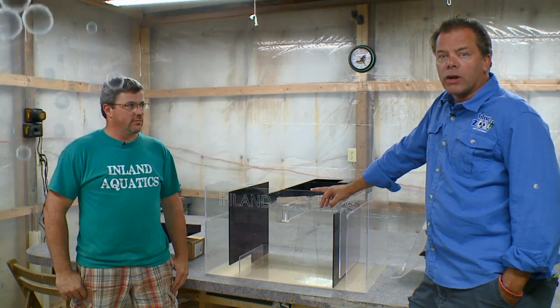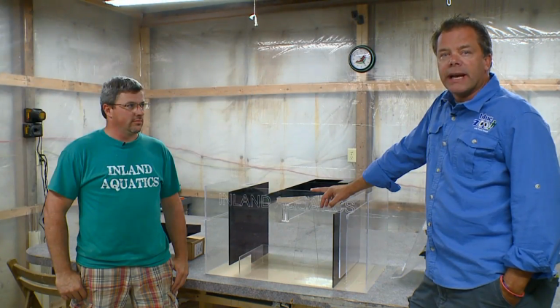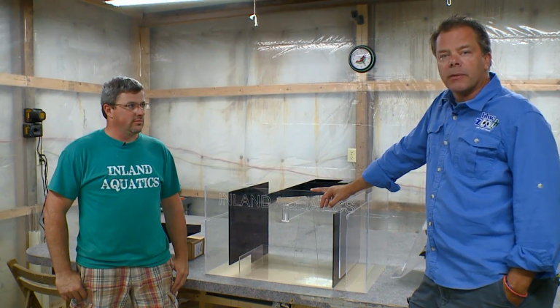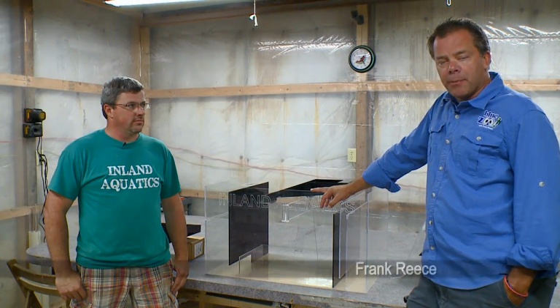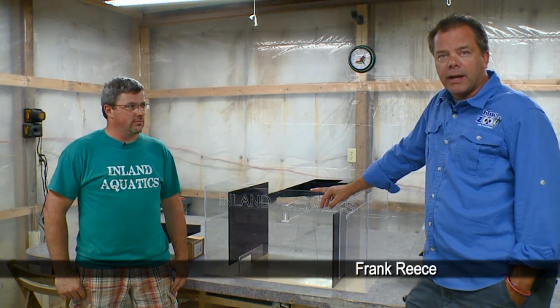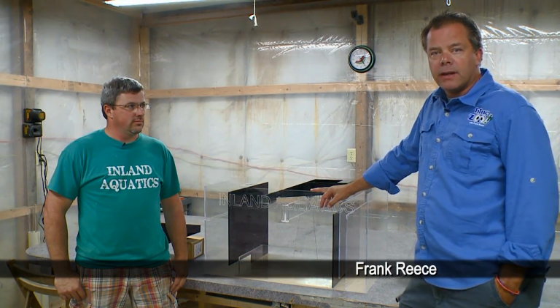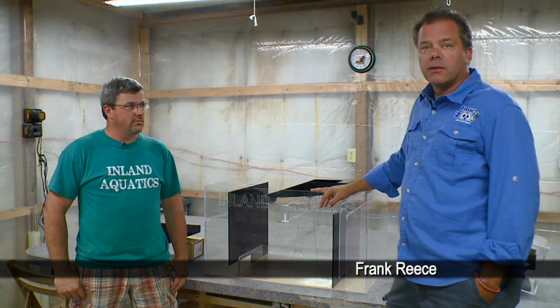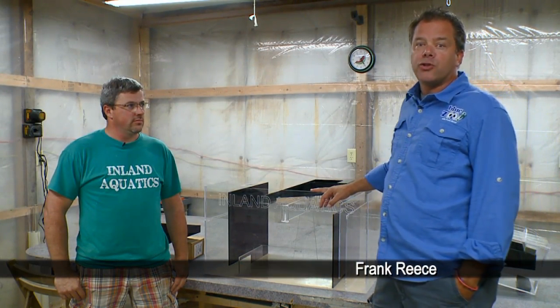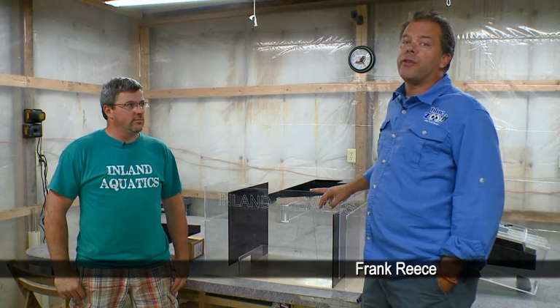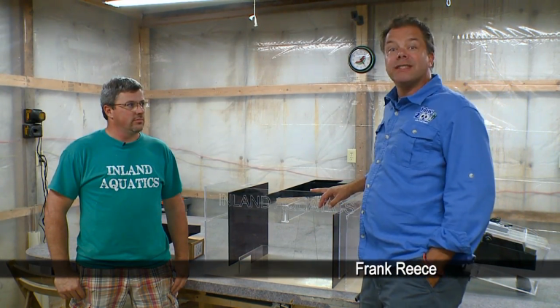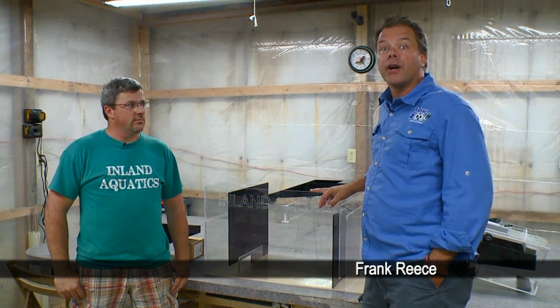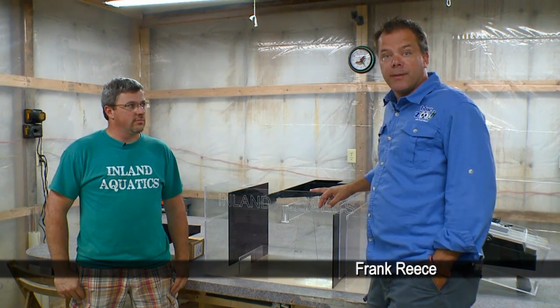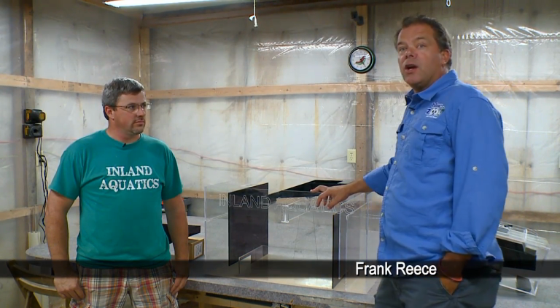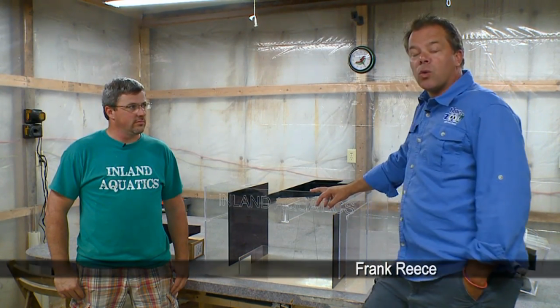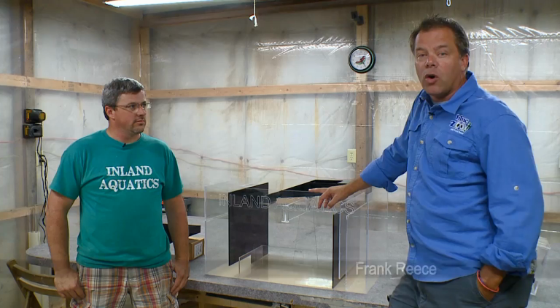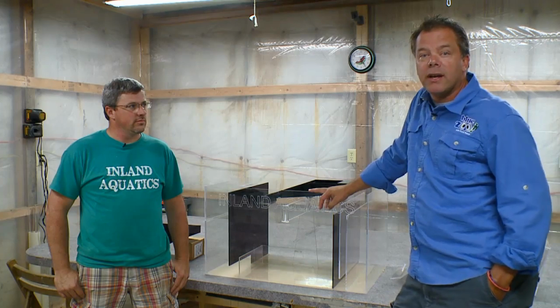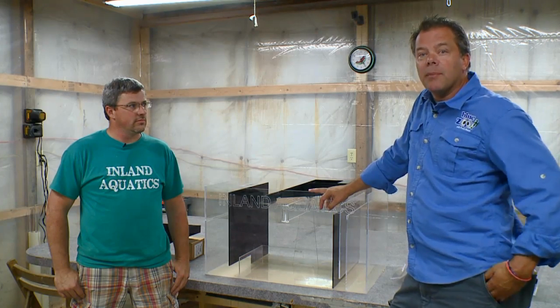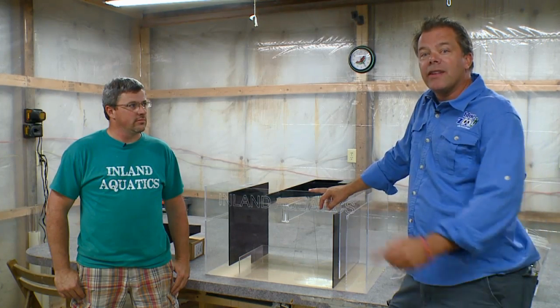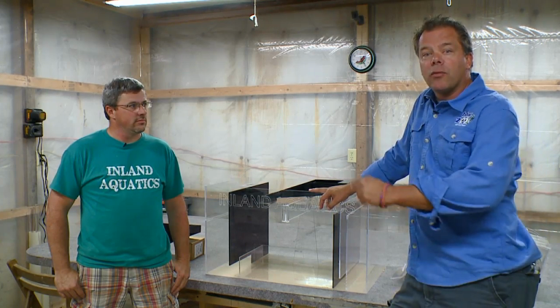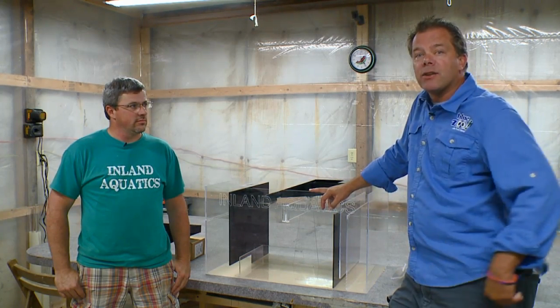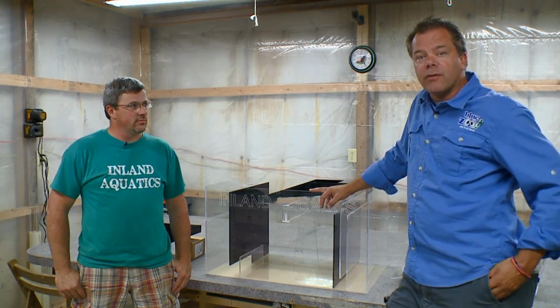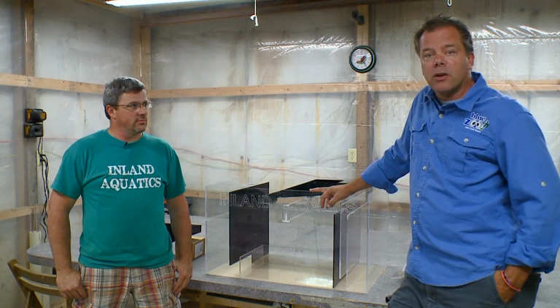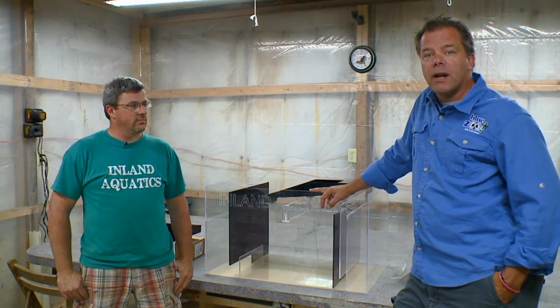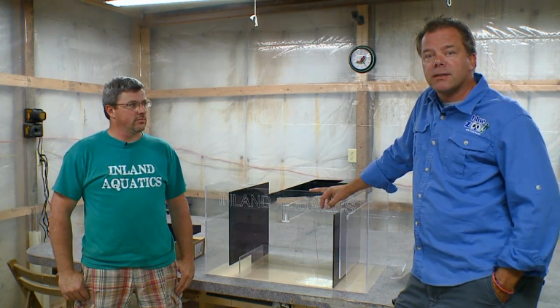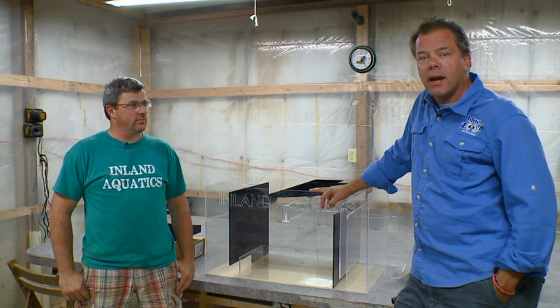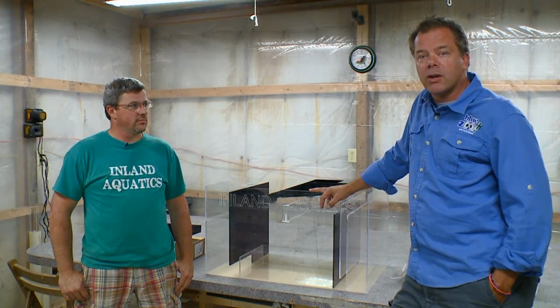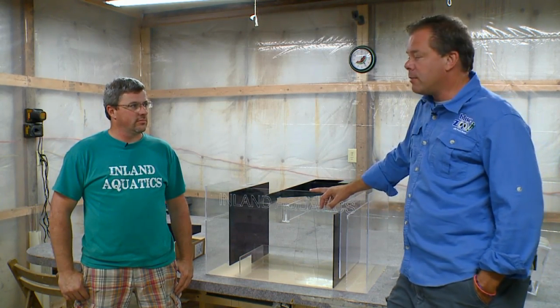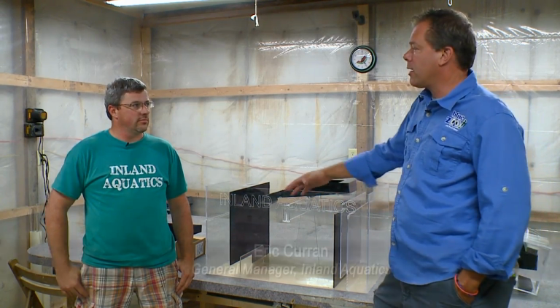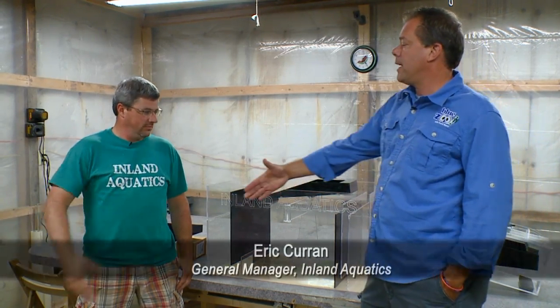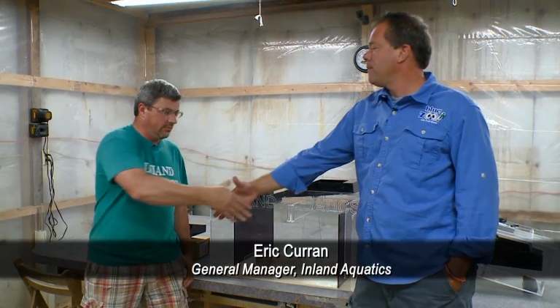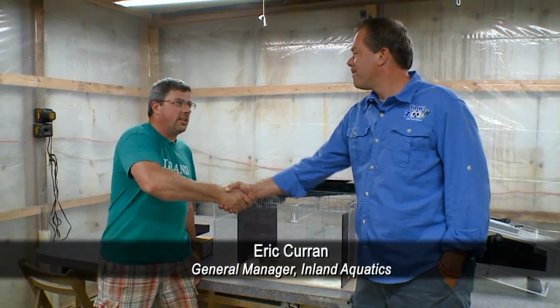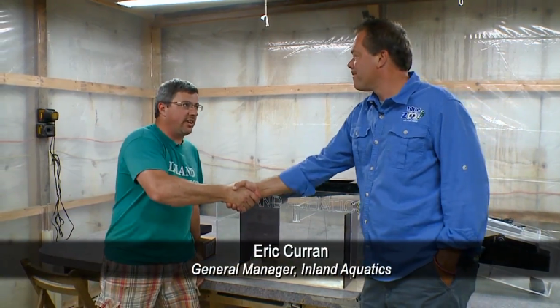Morgan's taking a little bit of a break — I think he's done two shows with us and he's tired. So we're joined by the general manager of Inland Aquatics, Eric Curran. Eric, how you doing? Good, thank you.